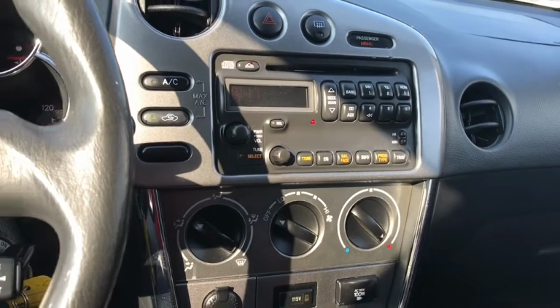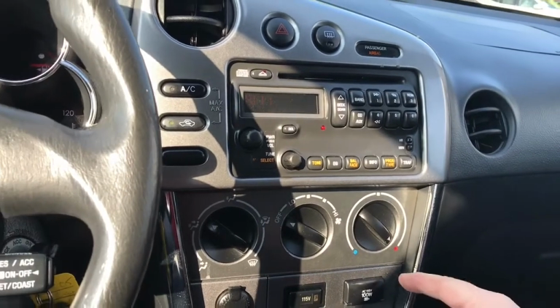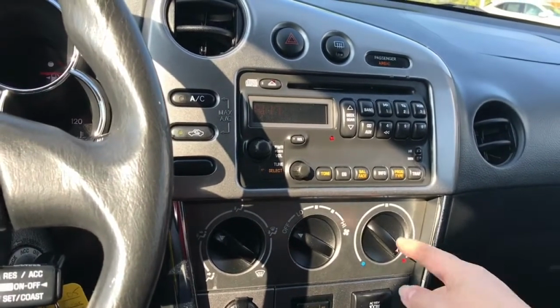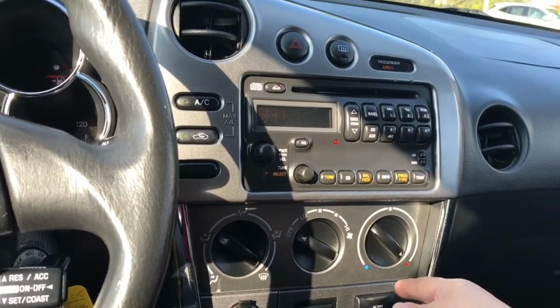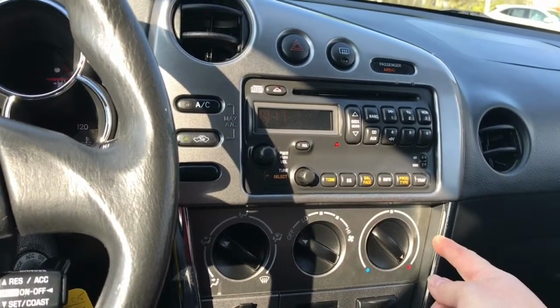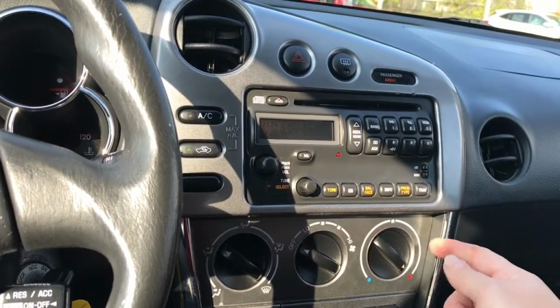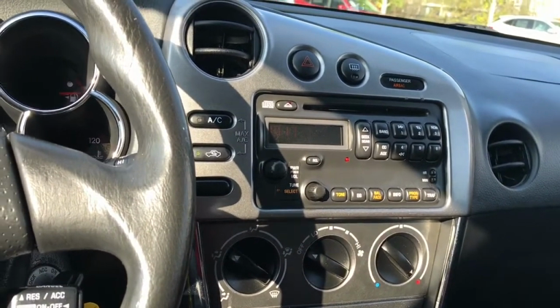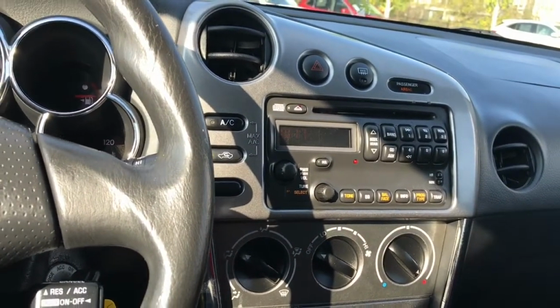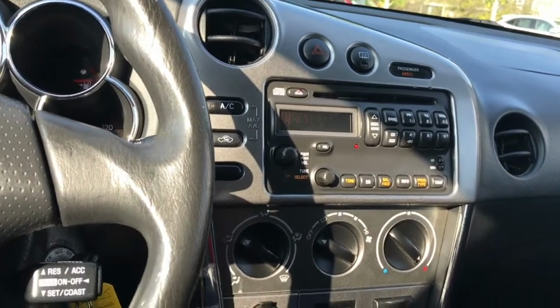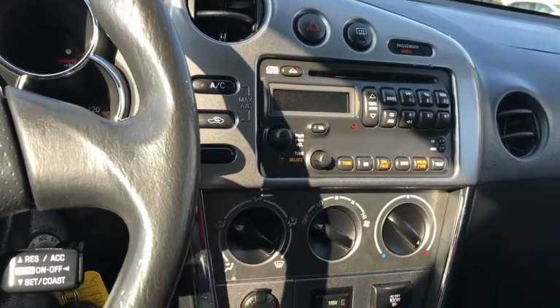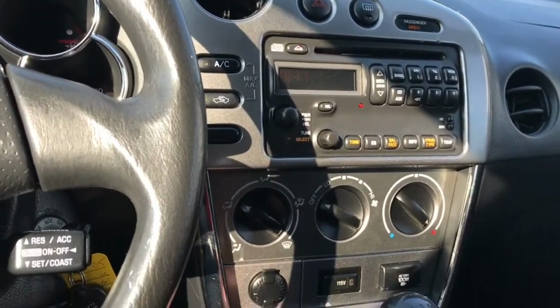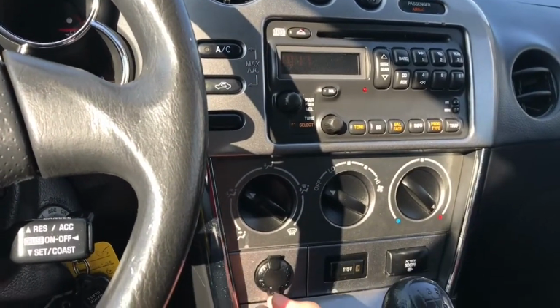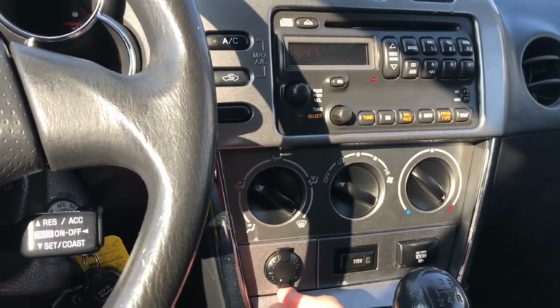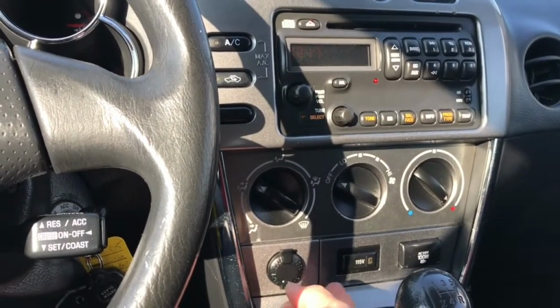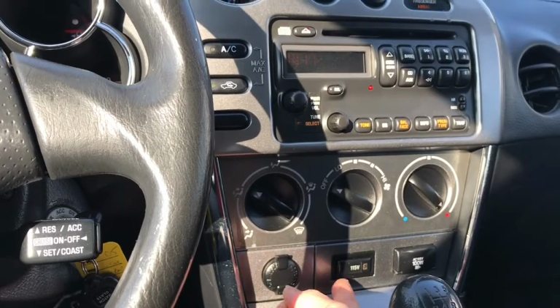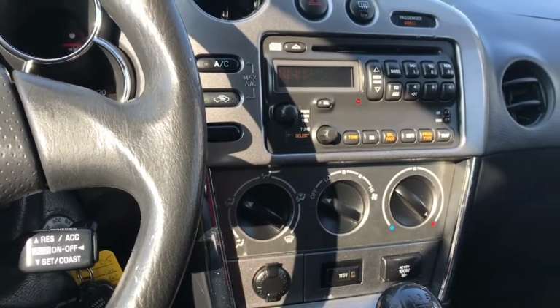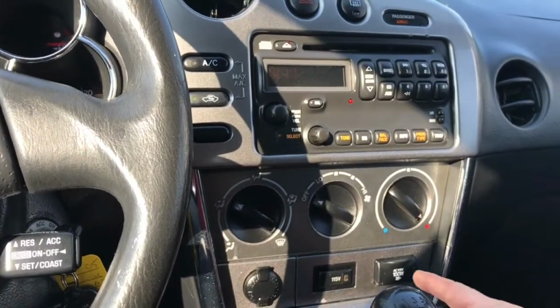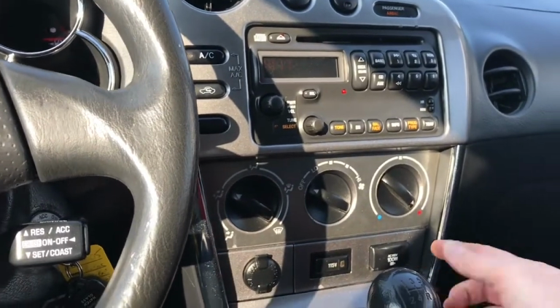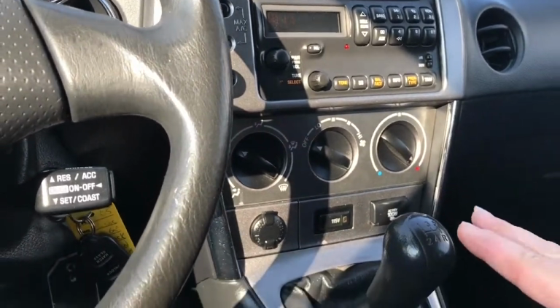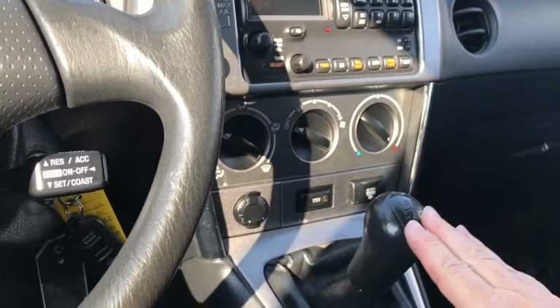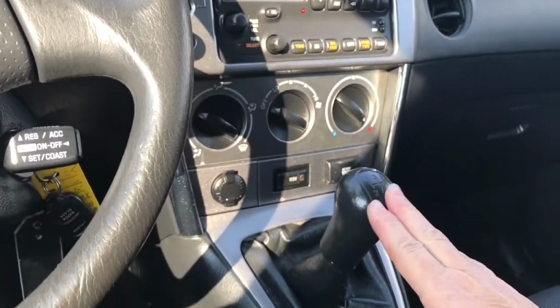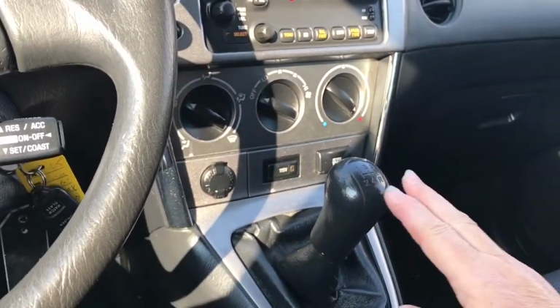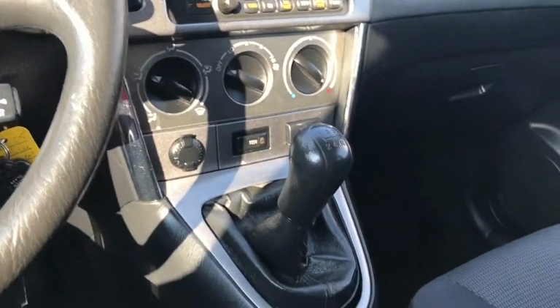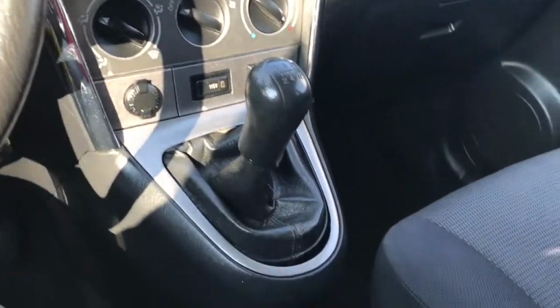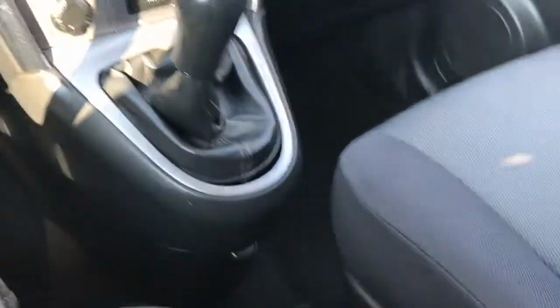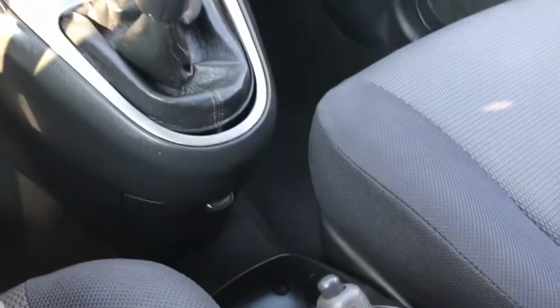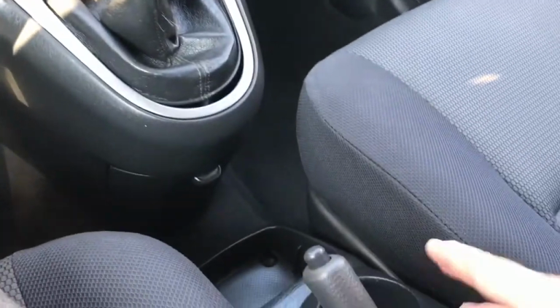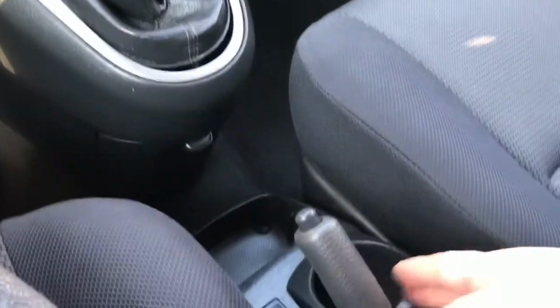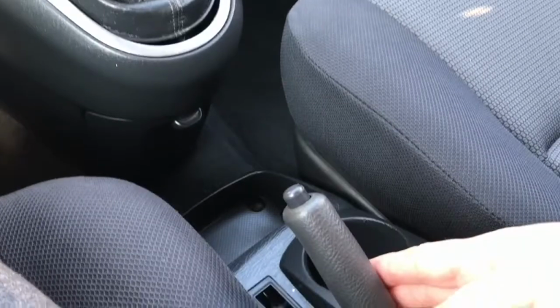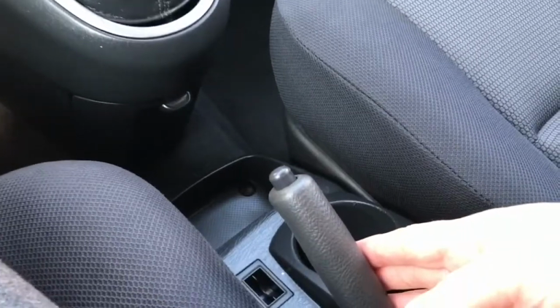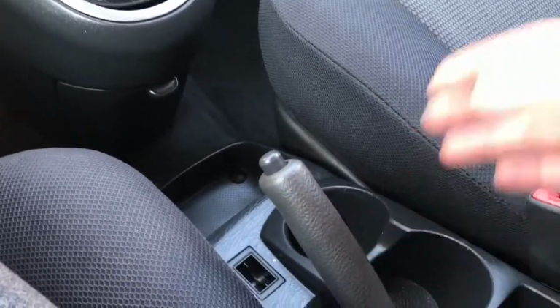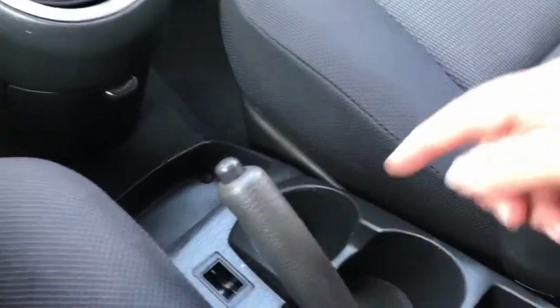Below is your climate control, so you have the heated and cooled settings there. There's a 12-volt, 110/115 power outlet. You have a manual shifter, and your emergency parking brake is right beside you.